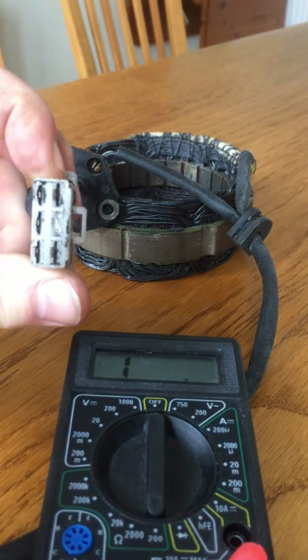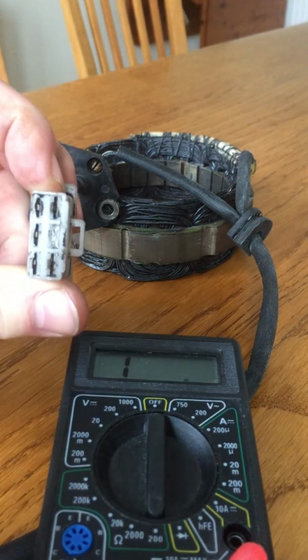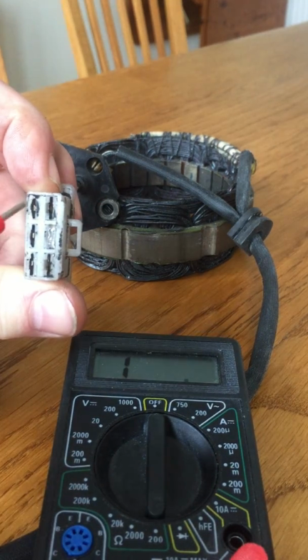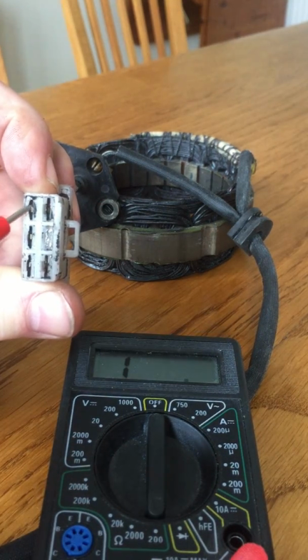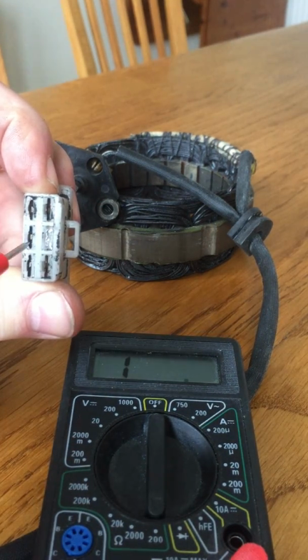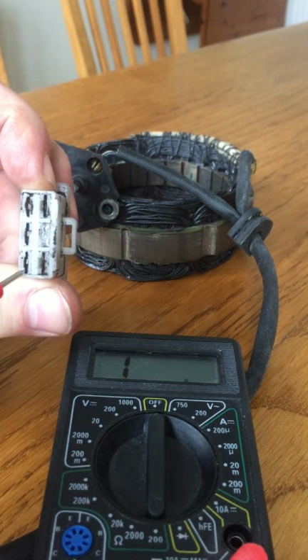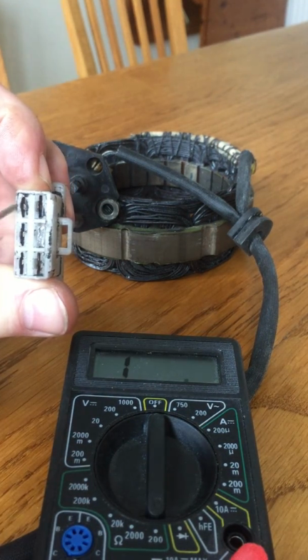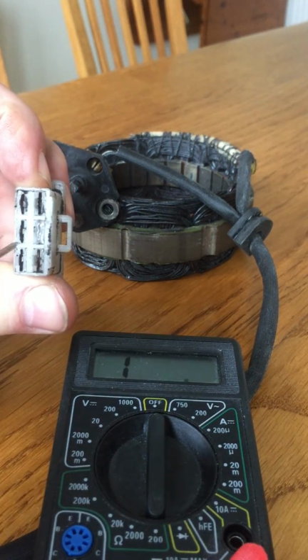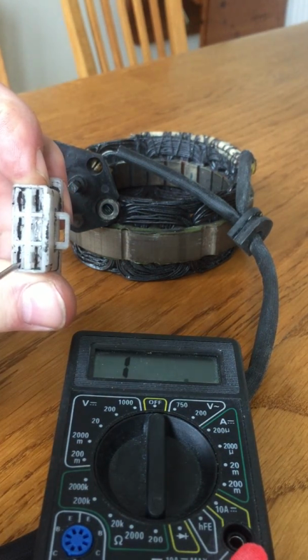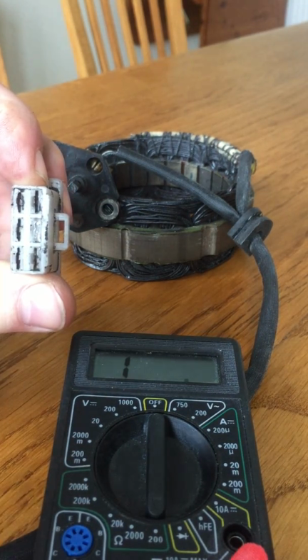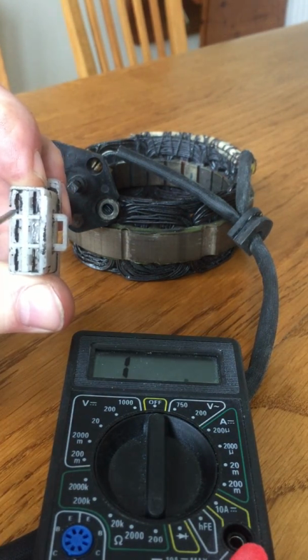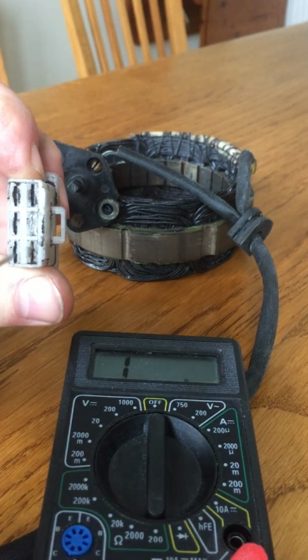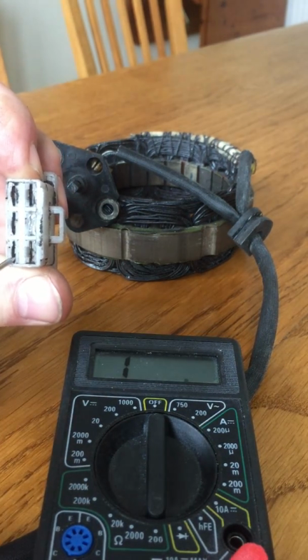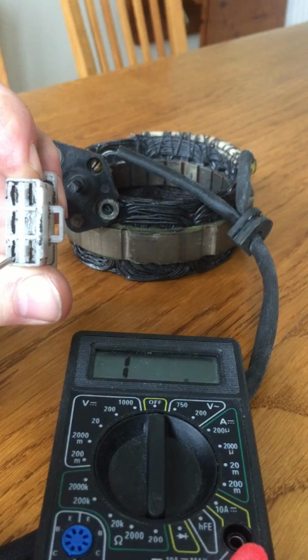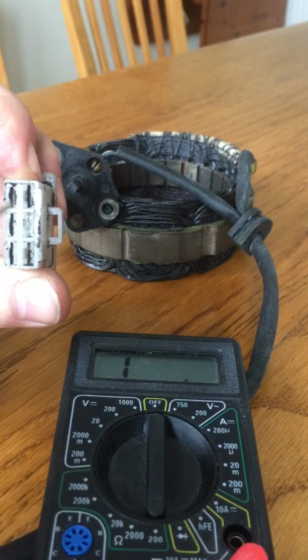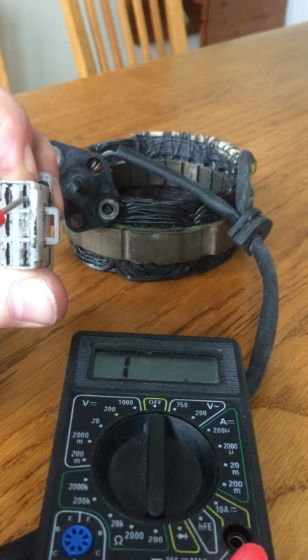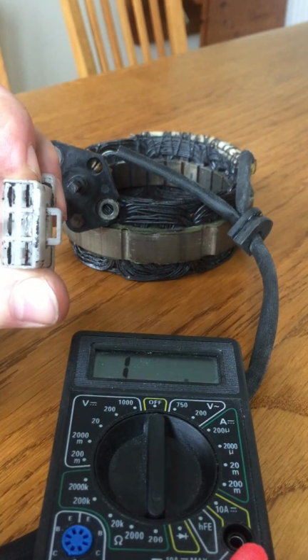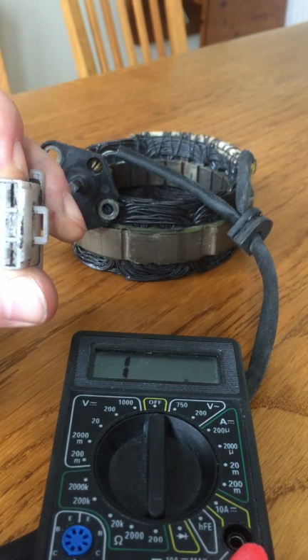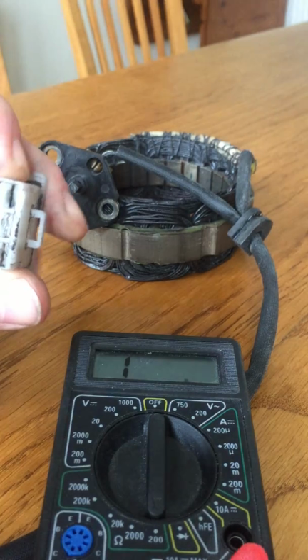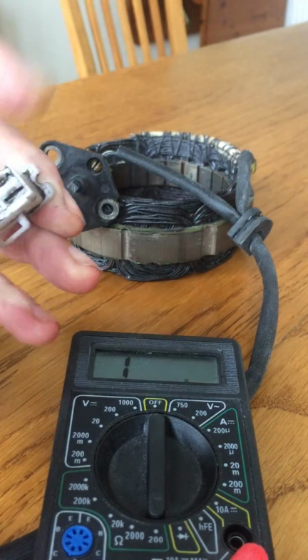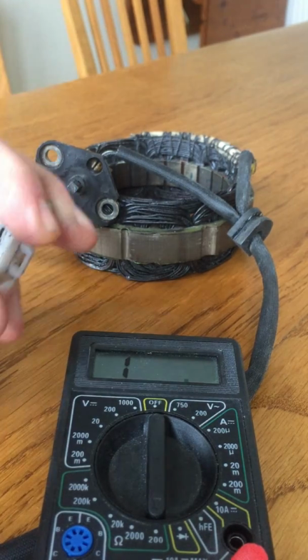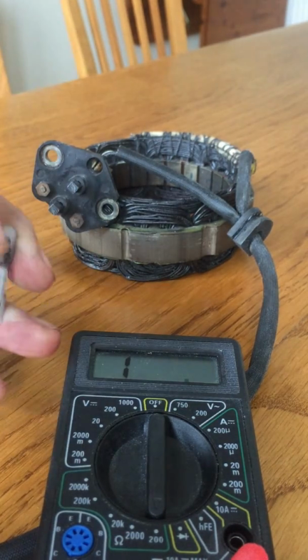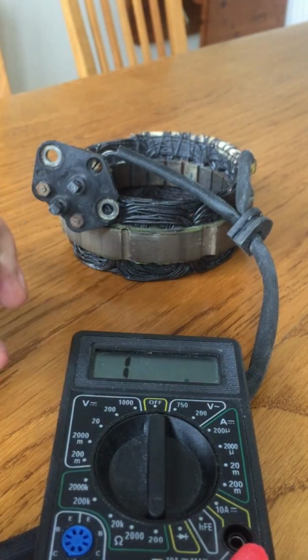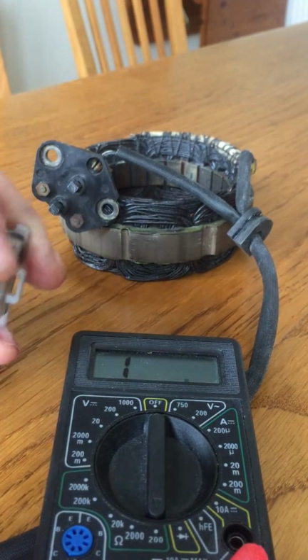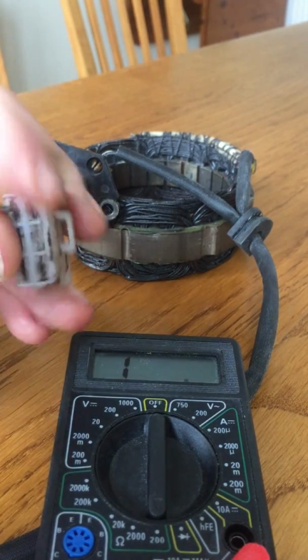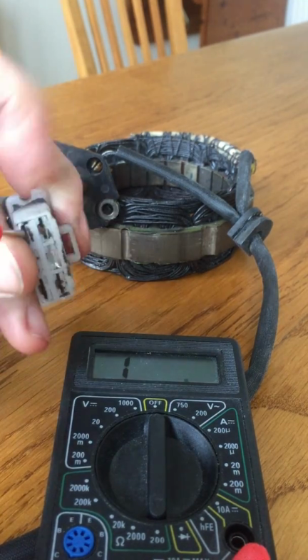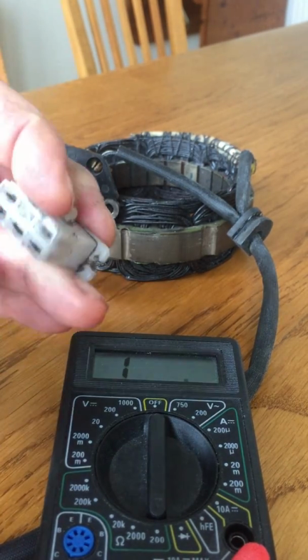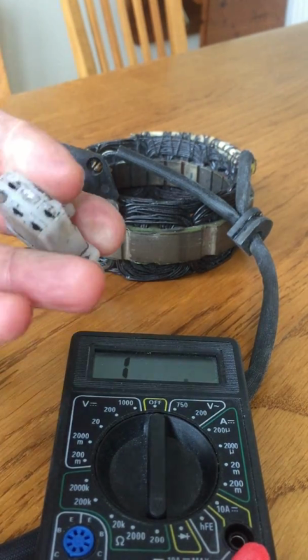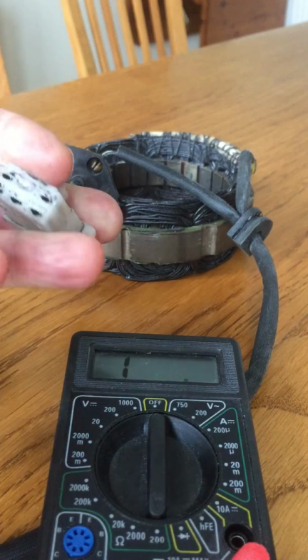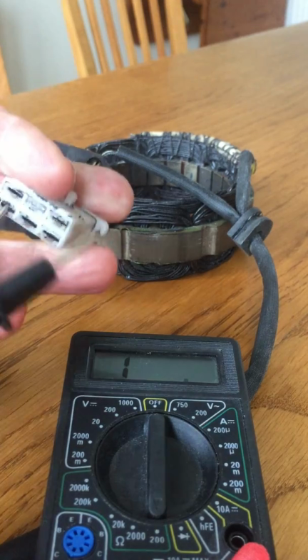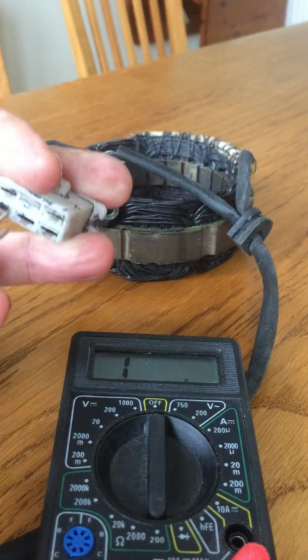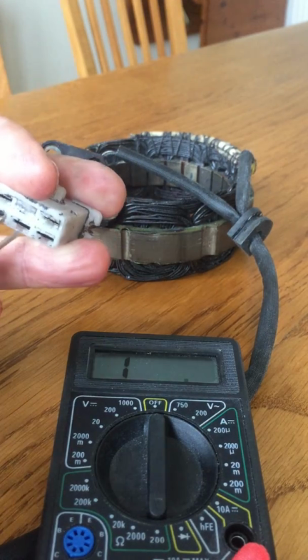Pick up the connector and on the left-hand side you'll find three different connectors which go to the coils themselves, and these go to the brushes. I'll test across the coils to show you the resistance across them.